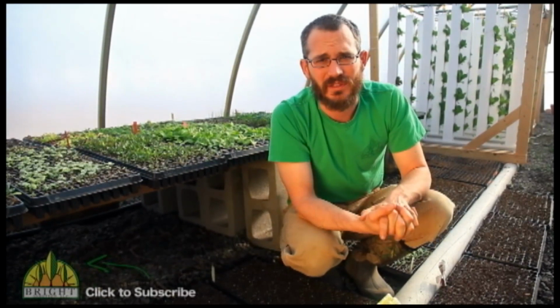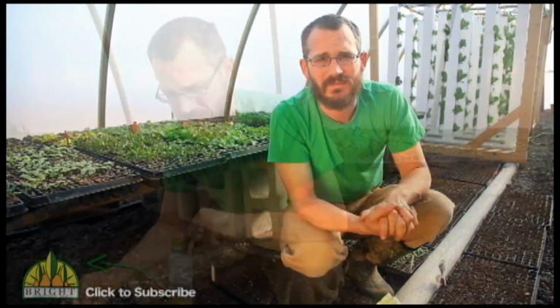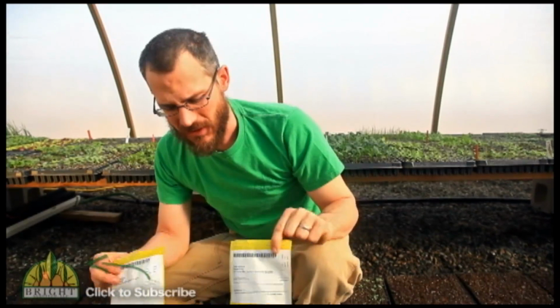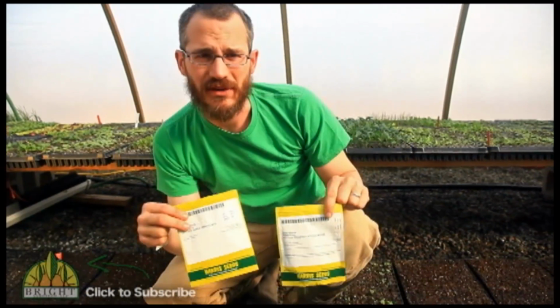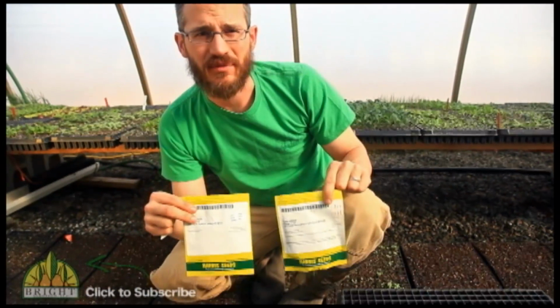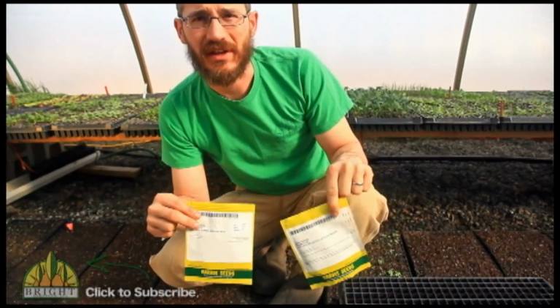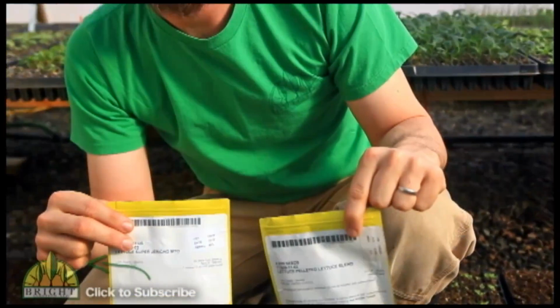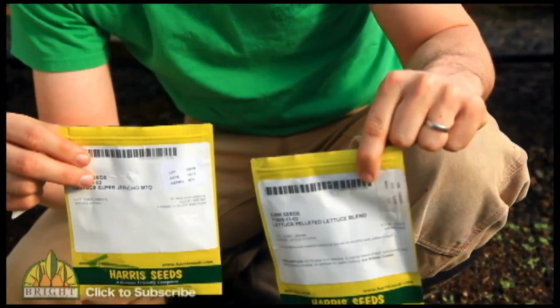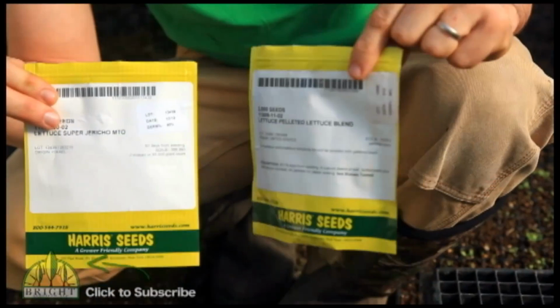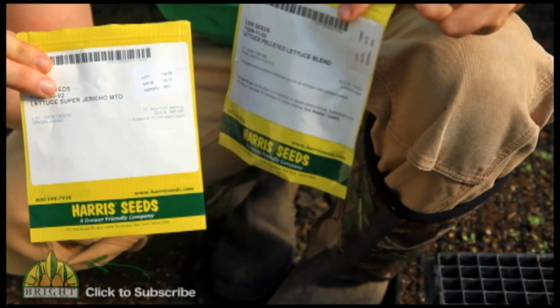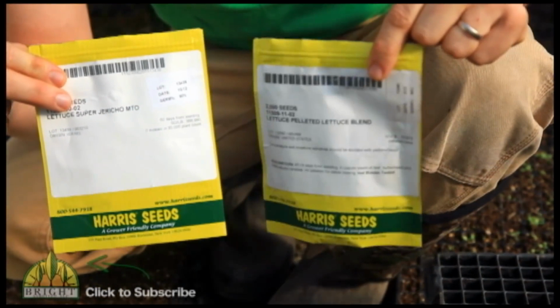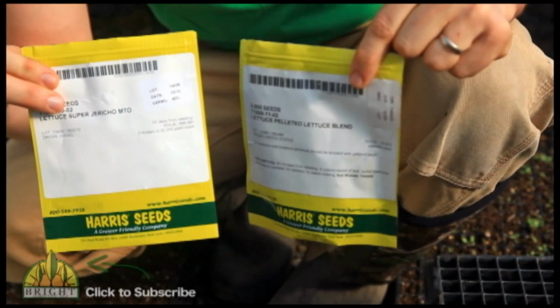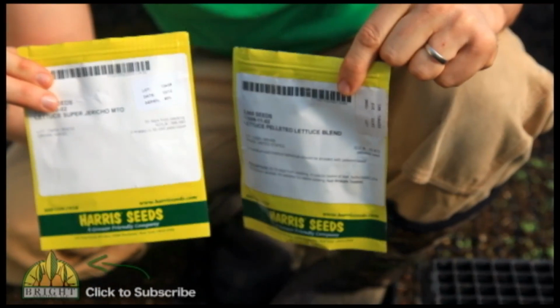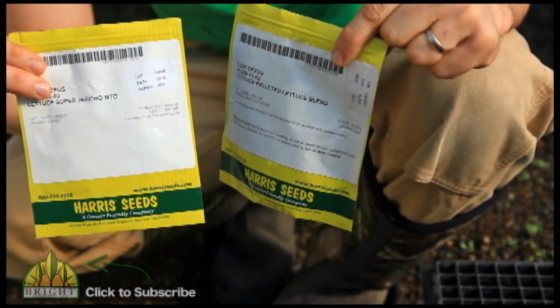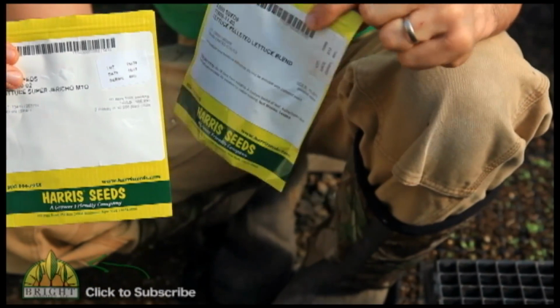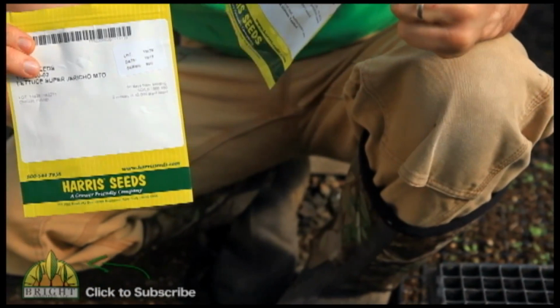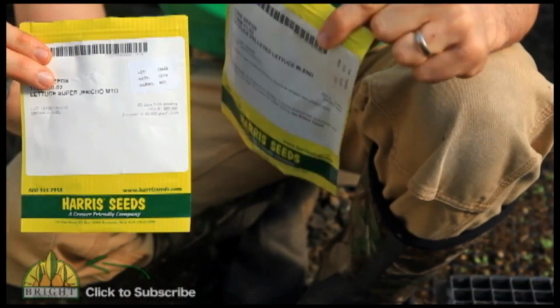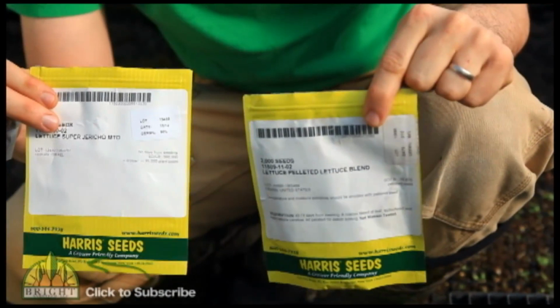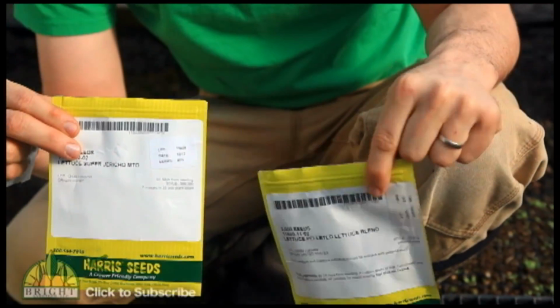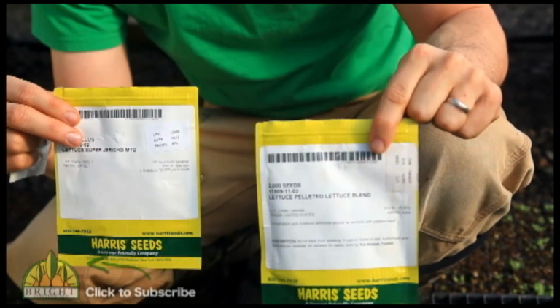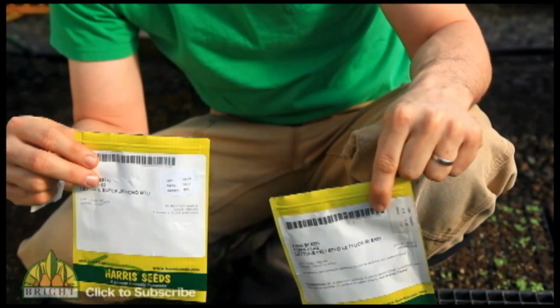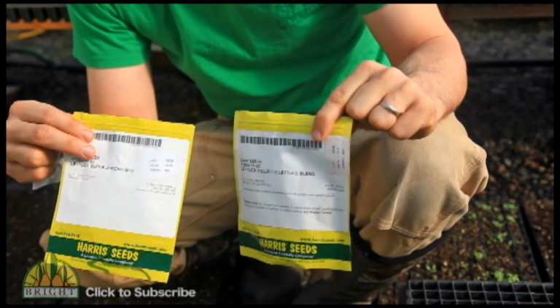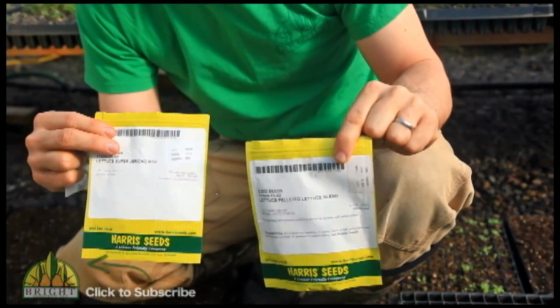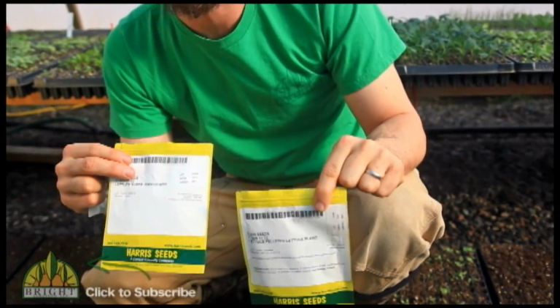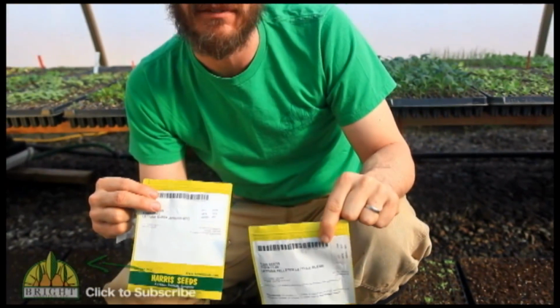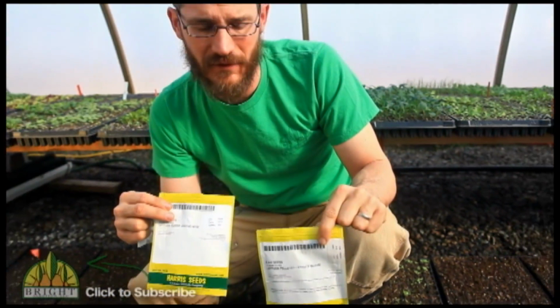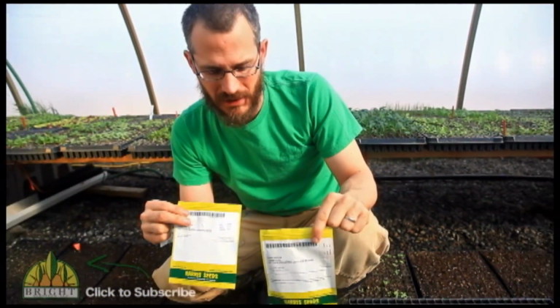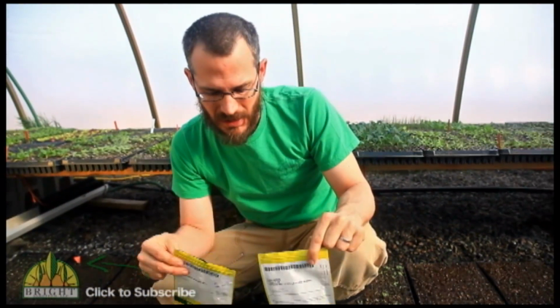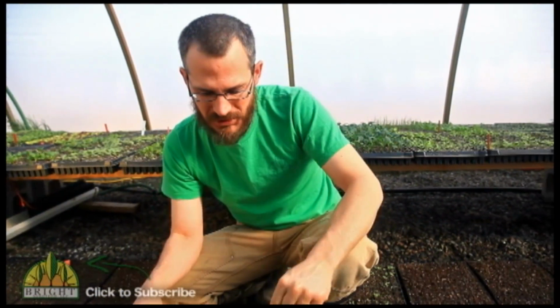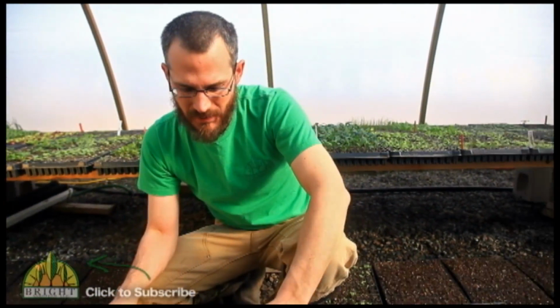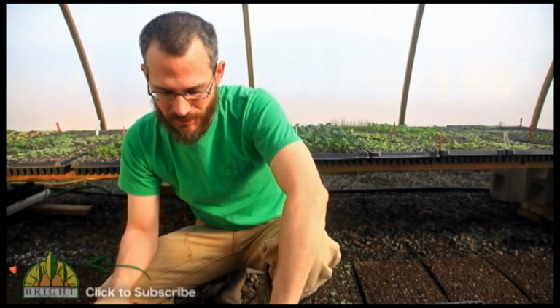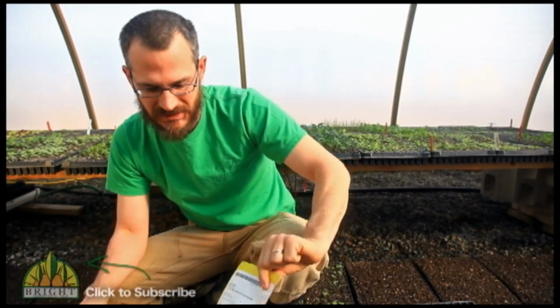So I've got two different types of seed here. We plant a lot of lettuce, a lot of greens, and especially for crops like lettuce, crops like carrots — crops where the seeds are very tiny and very difficult to manage — we do recommend using pelleted seeds.